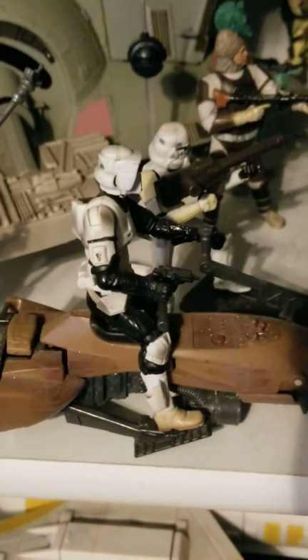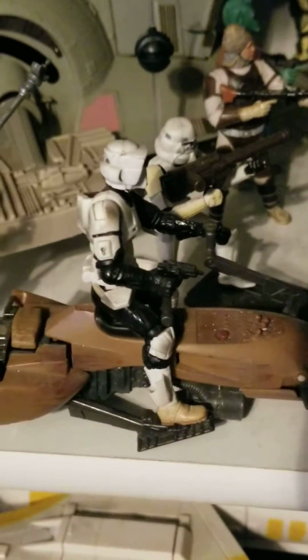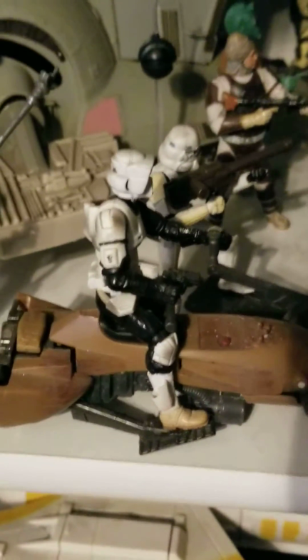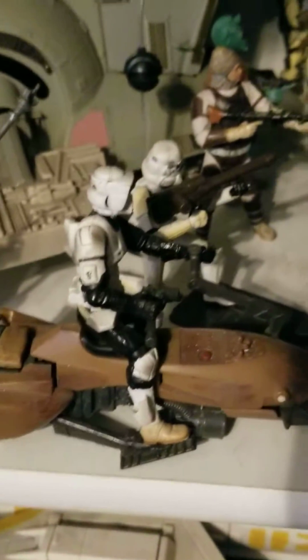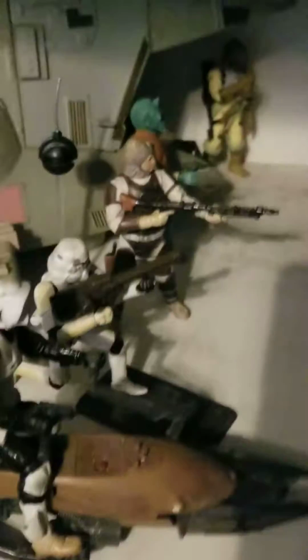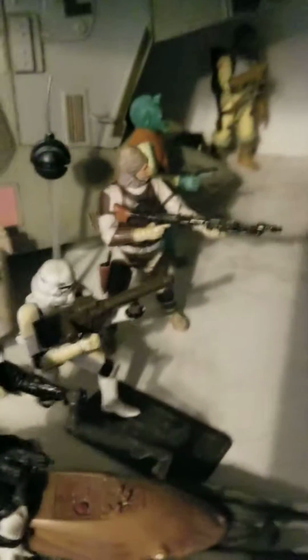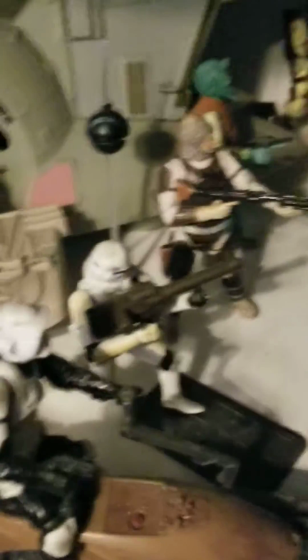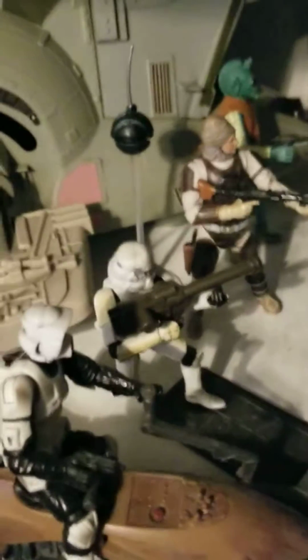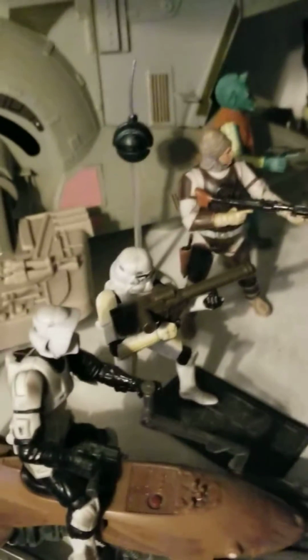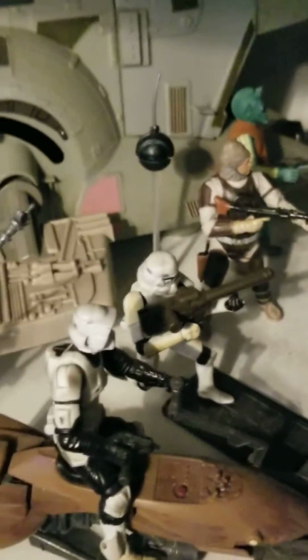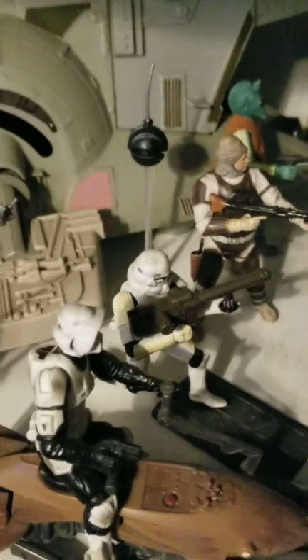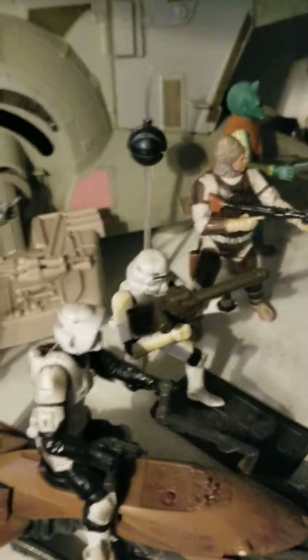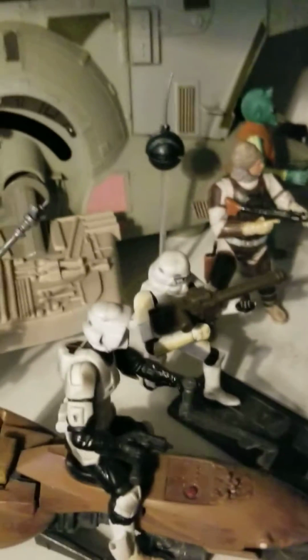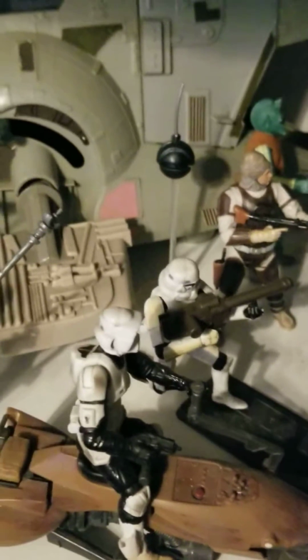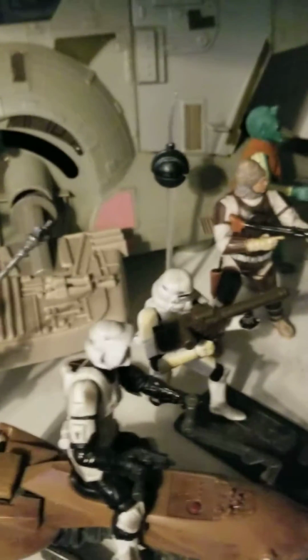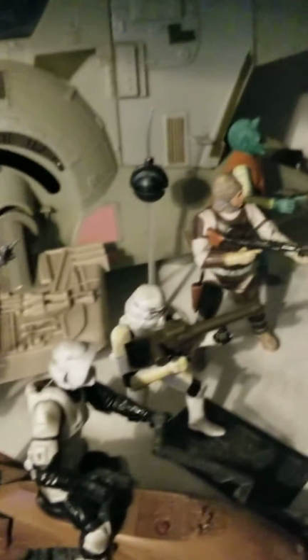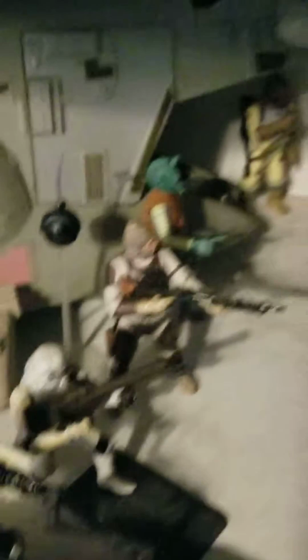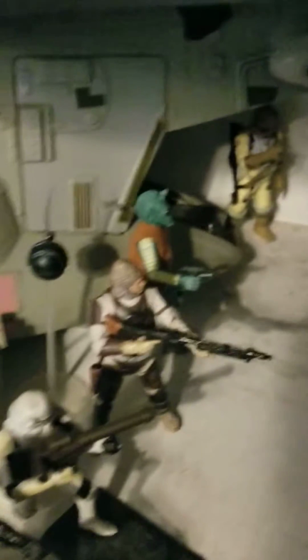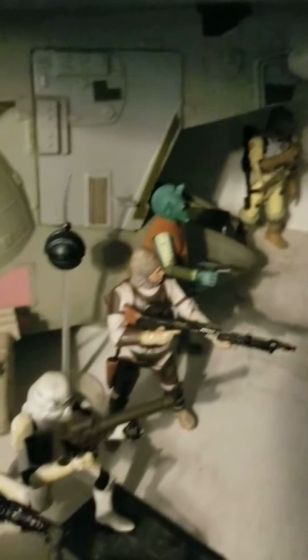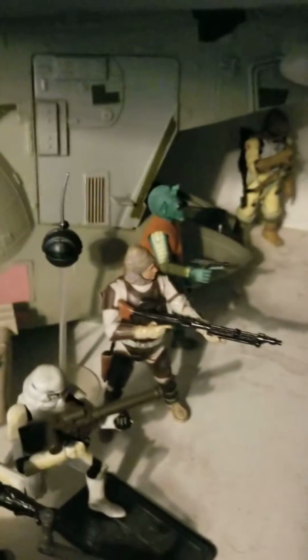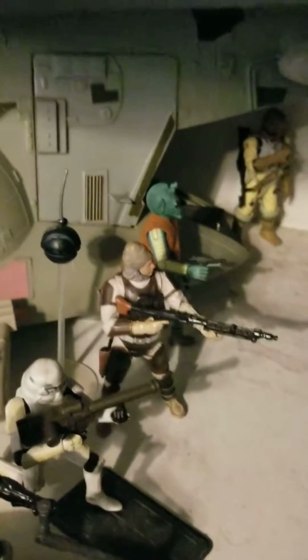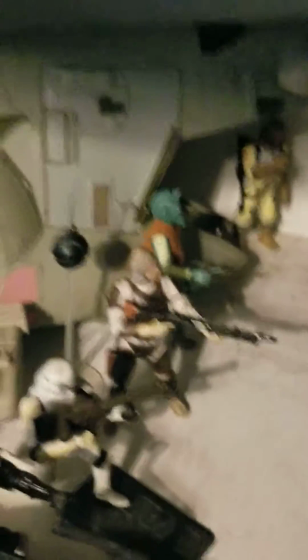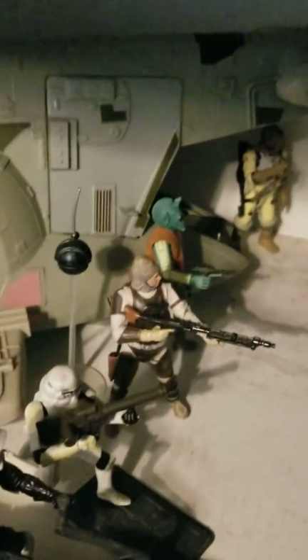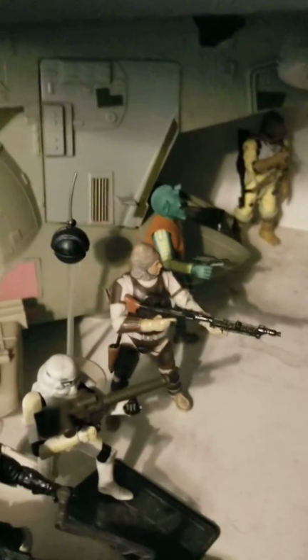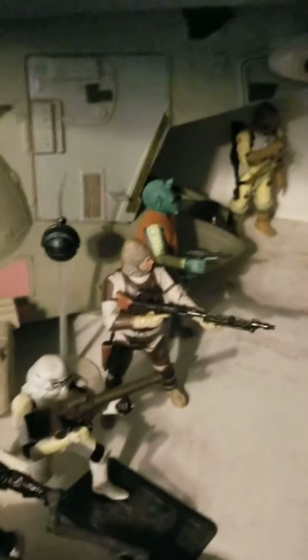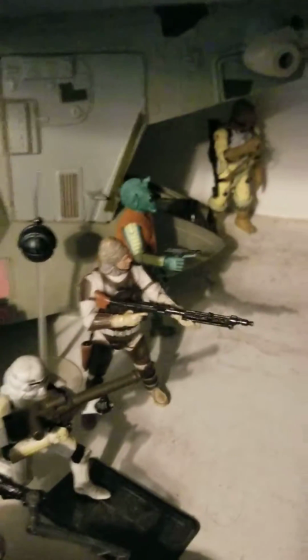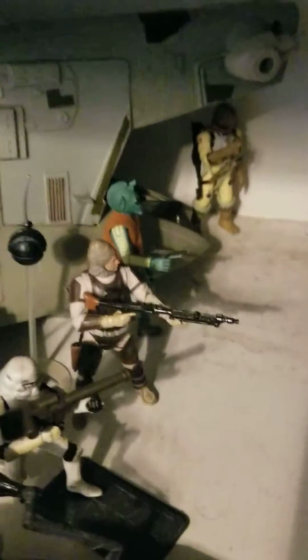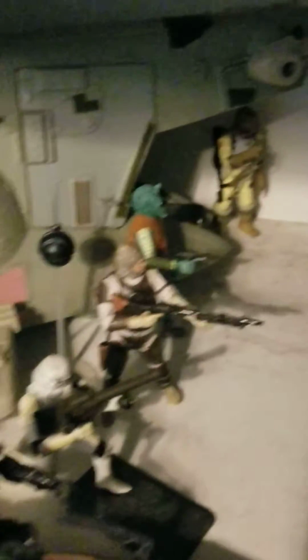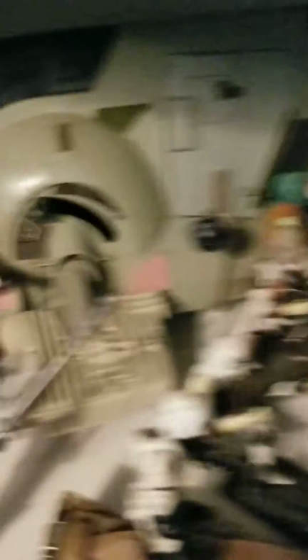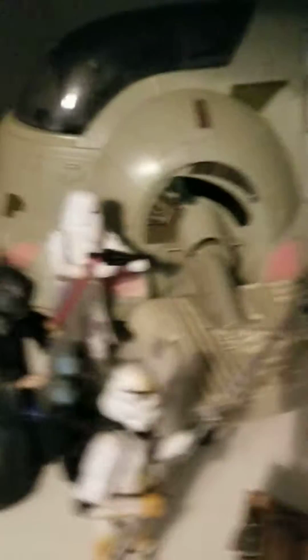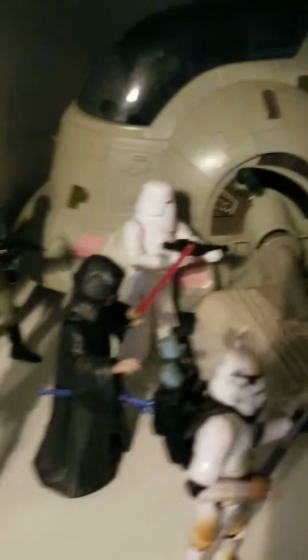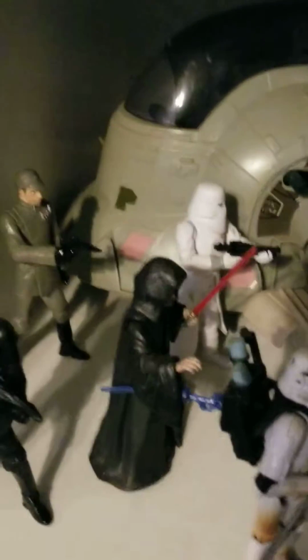There's a Scout Rebel and a Stormtrooper with a Rocket Launcher. There are two Bounty Hunters who are on Han's tail — Dengar and Greedo.